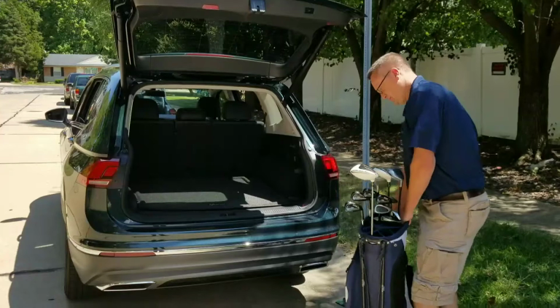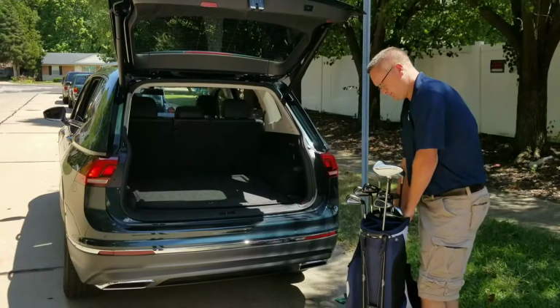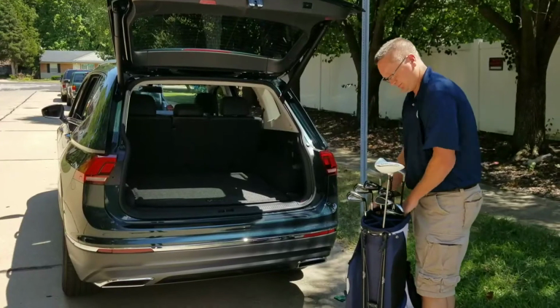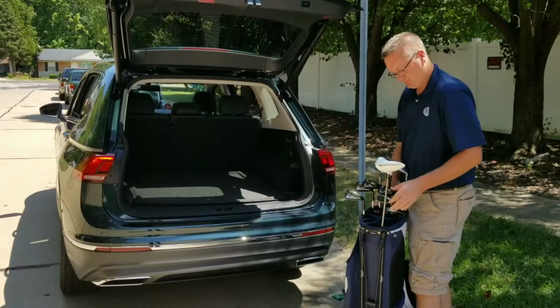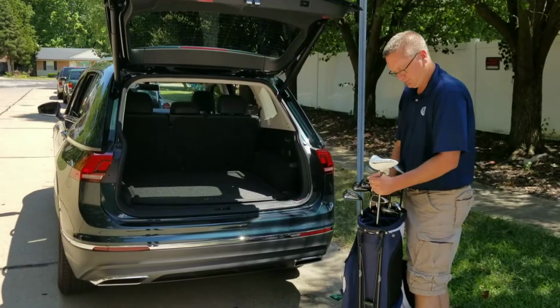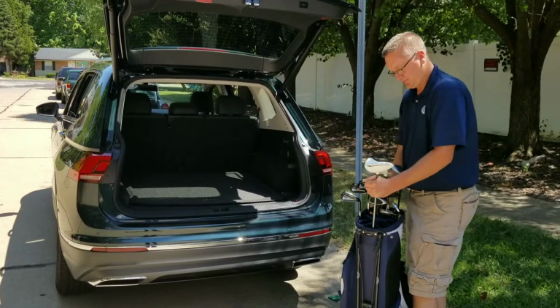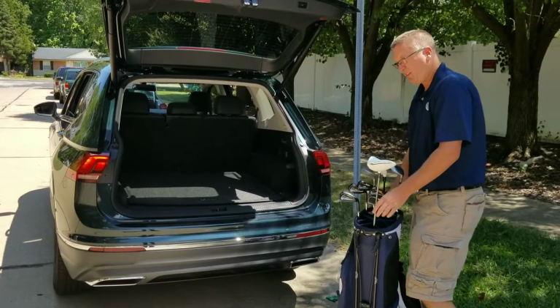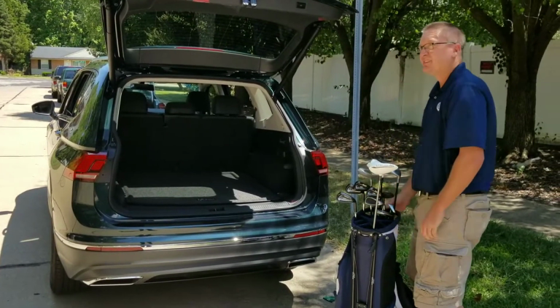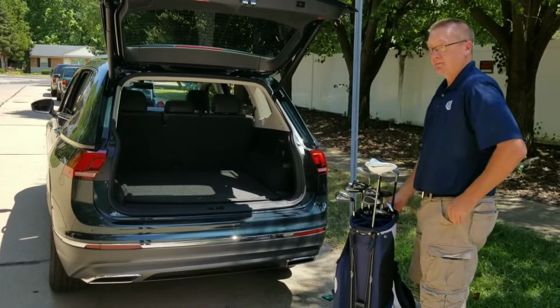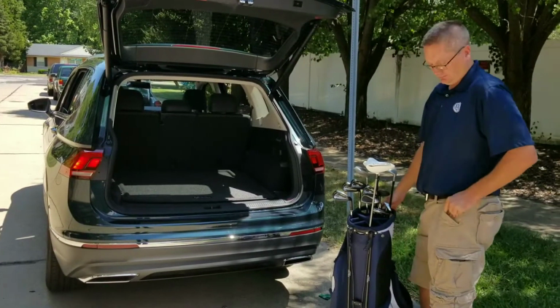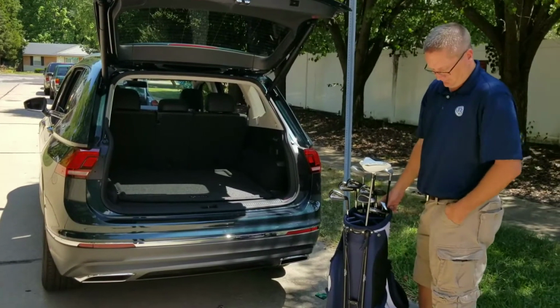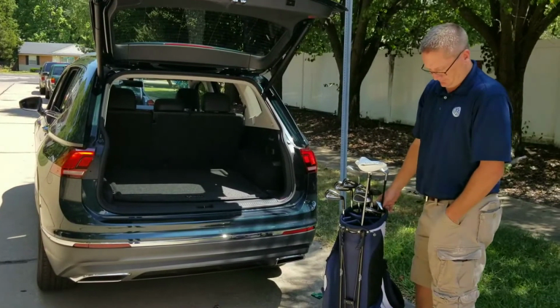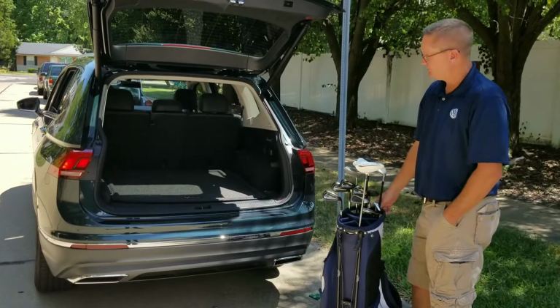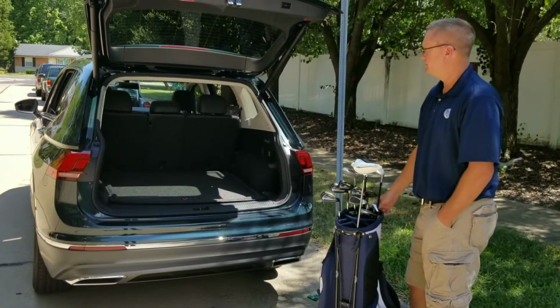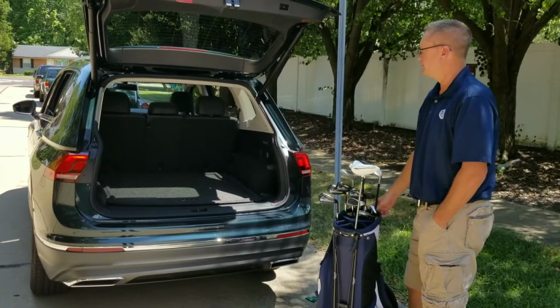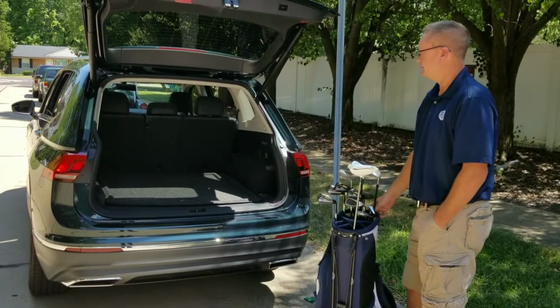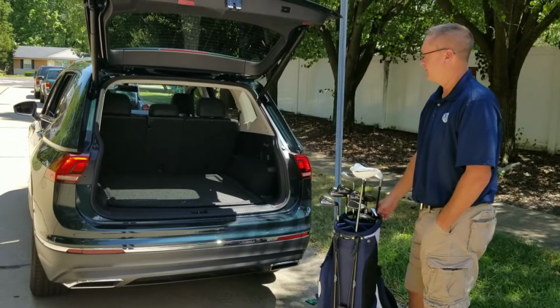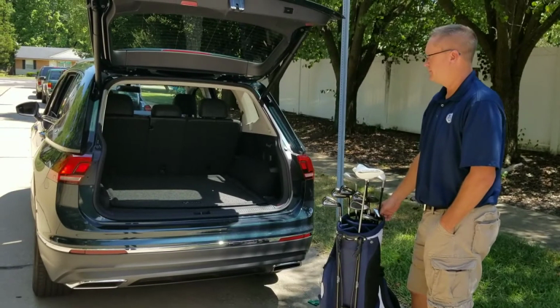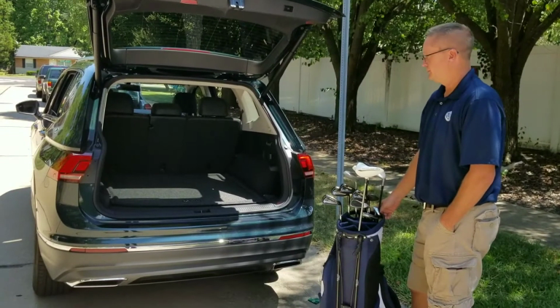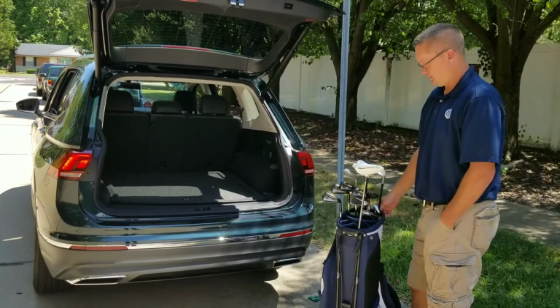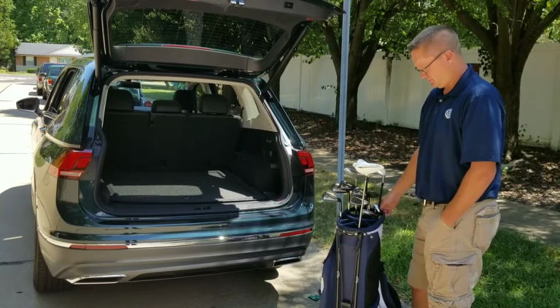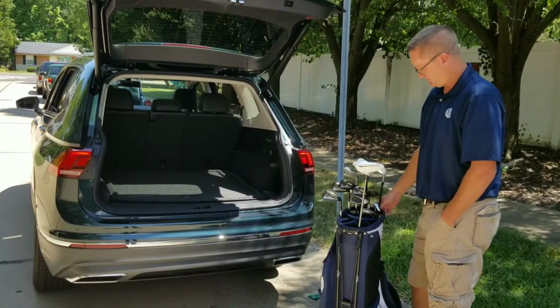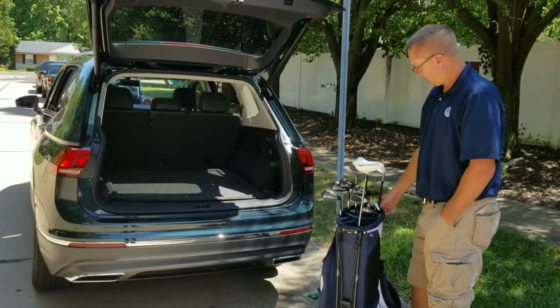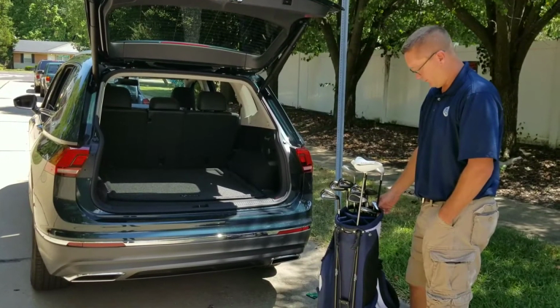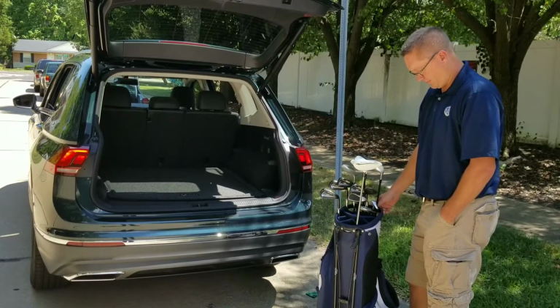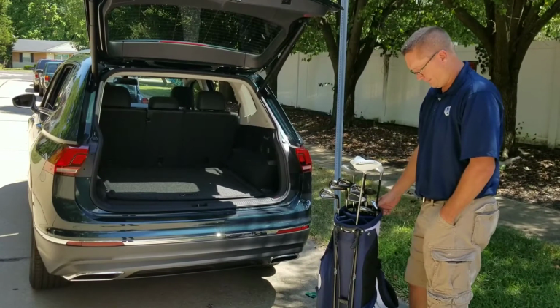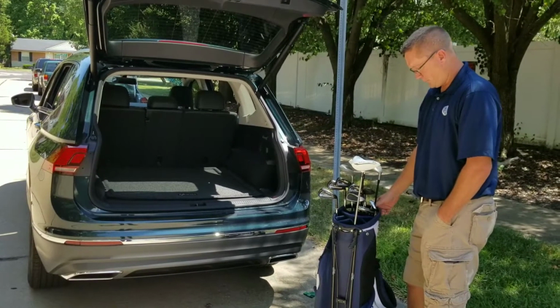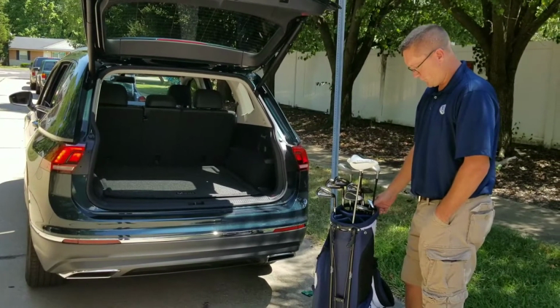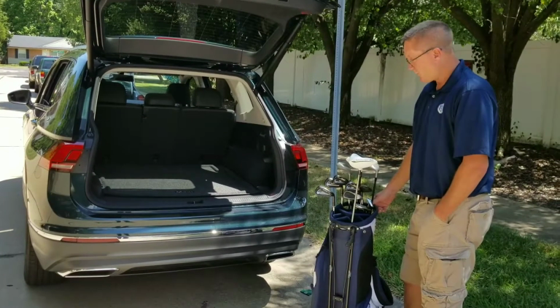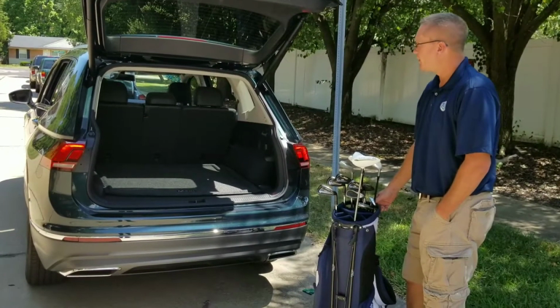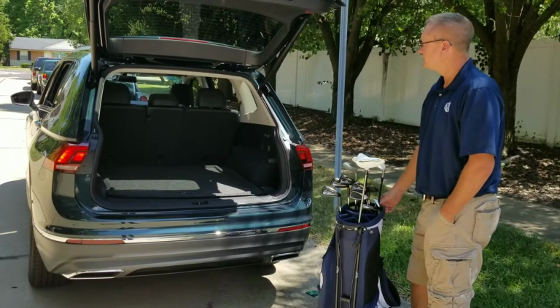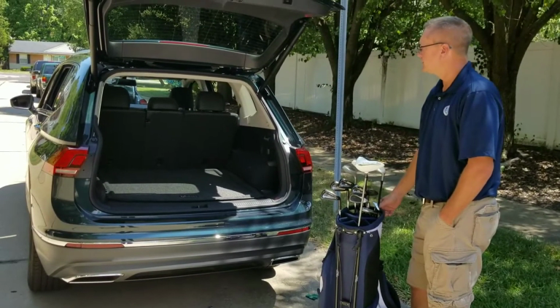How a set of golf clubs is going to fit in the back of the 2018 Tiguan. My lovely assistant Tom is going to put his bag in the back here so you get an idea of the space in the new 2018 Tiguan. Go ahead.